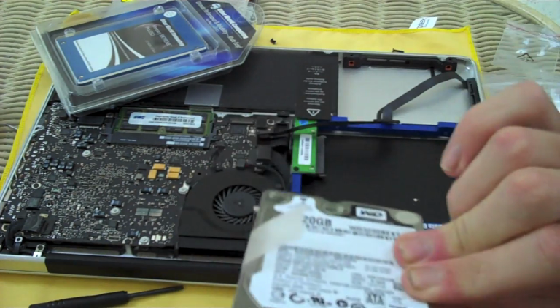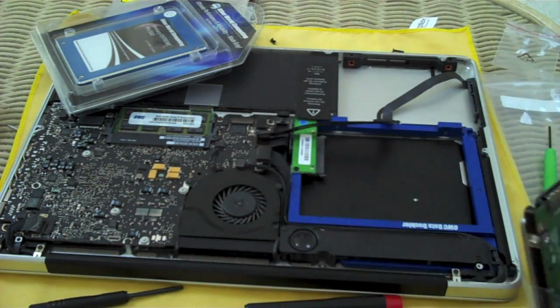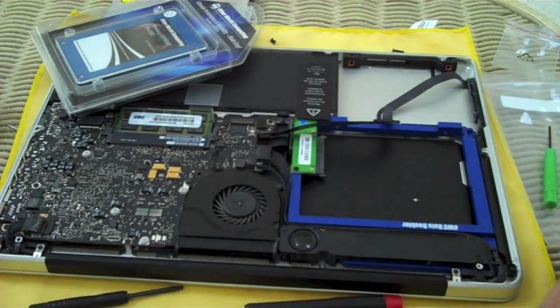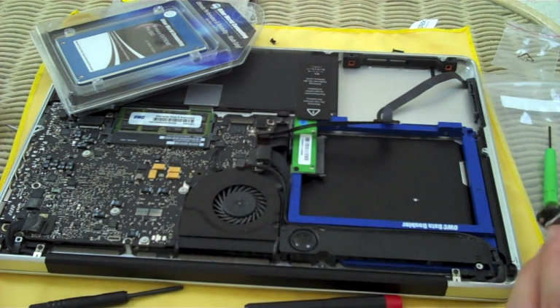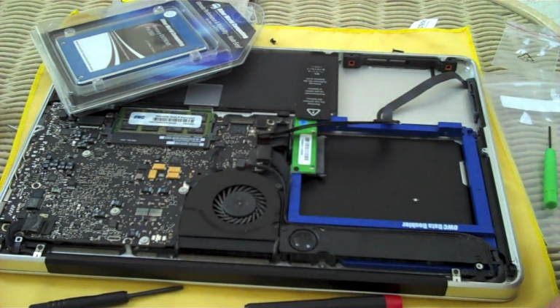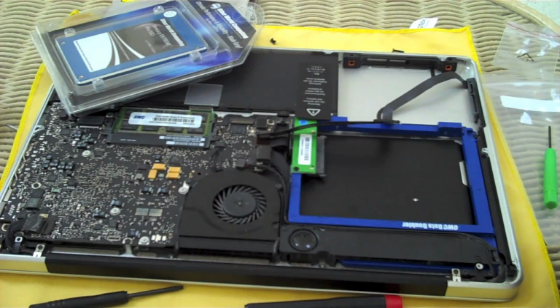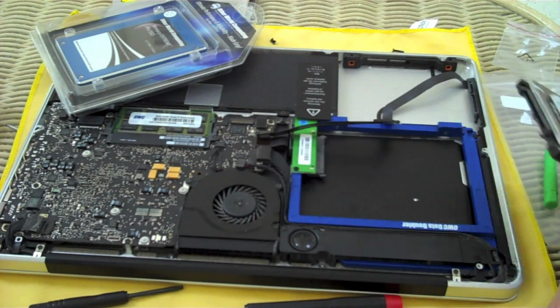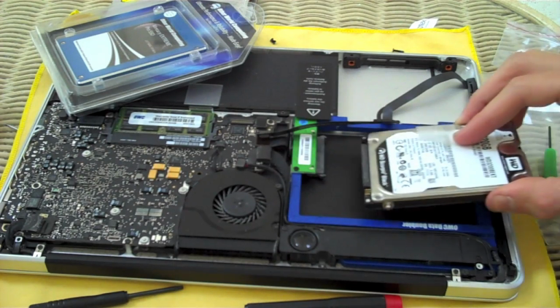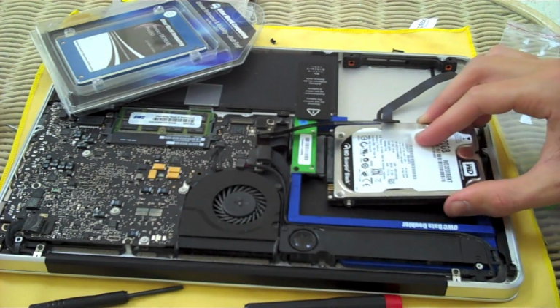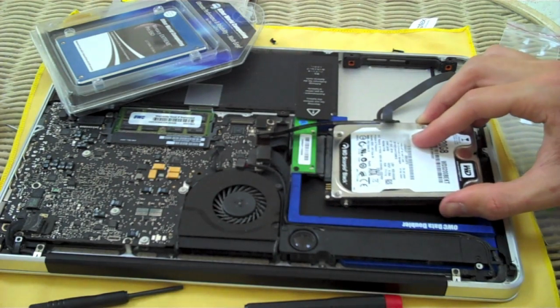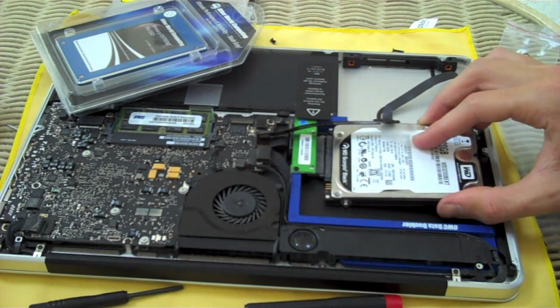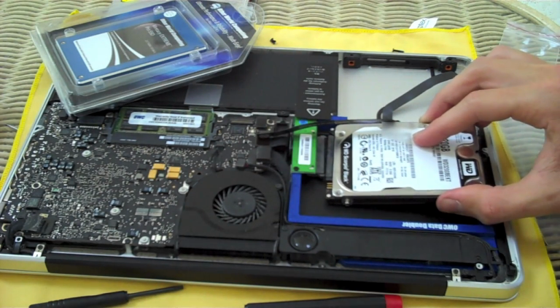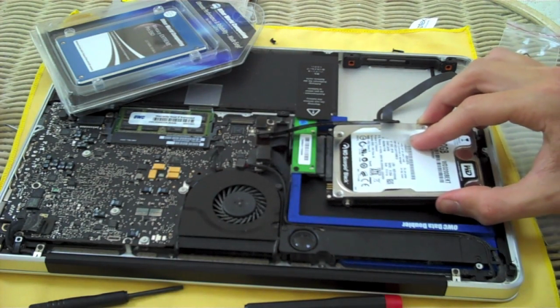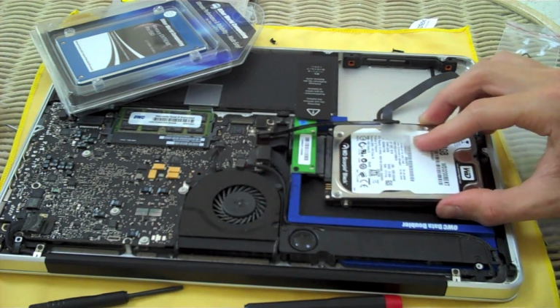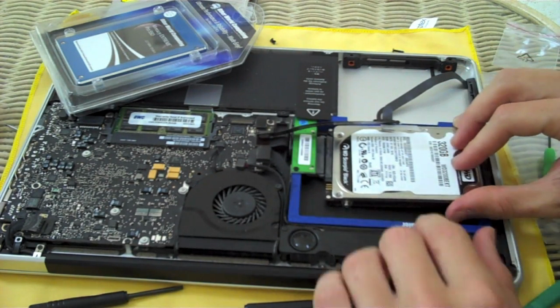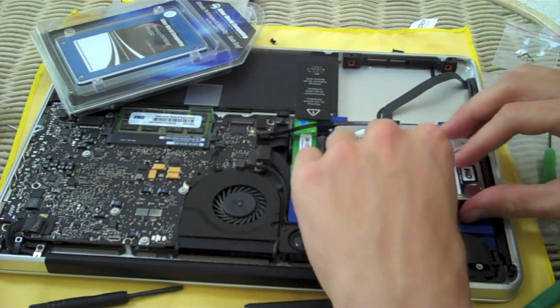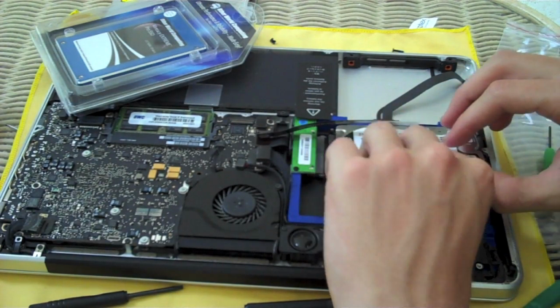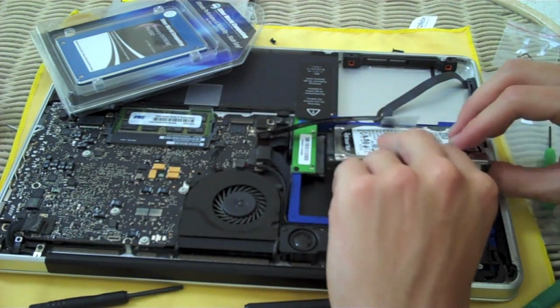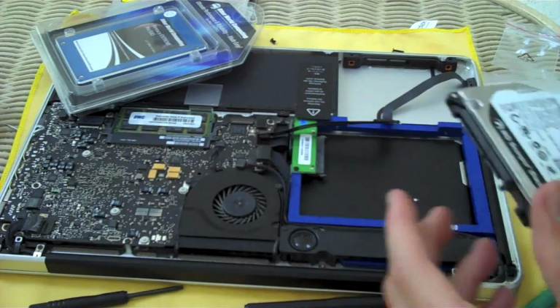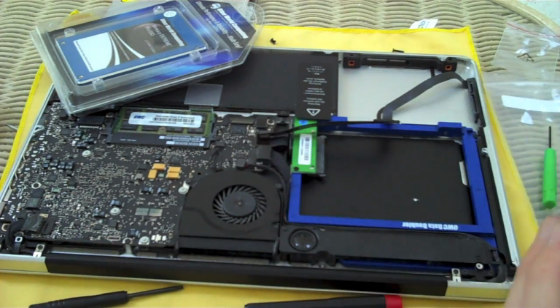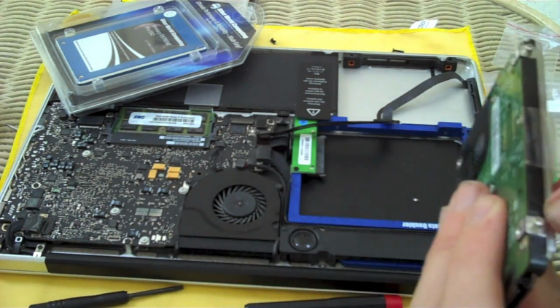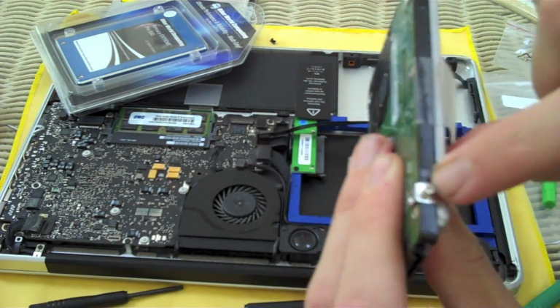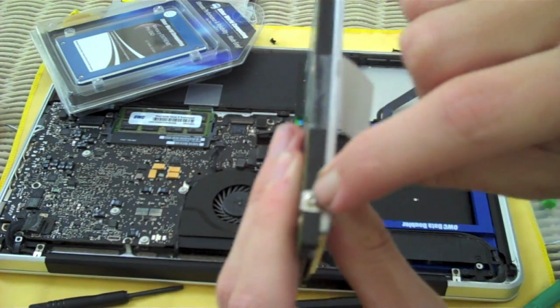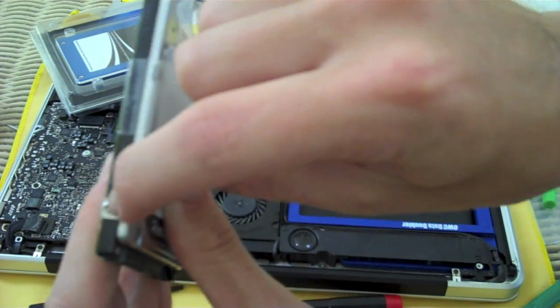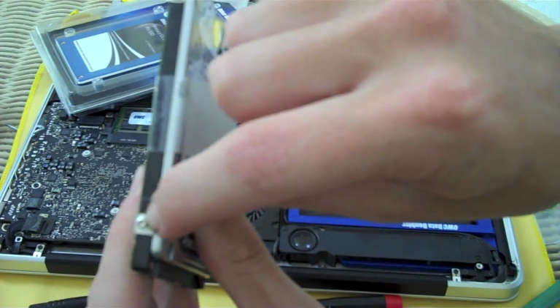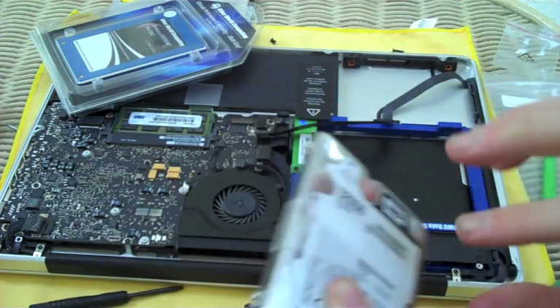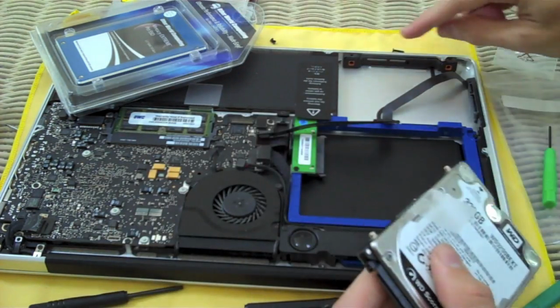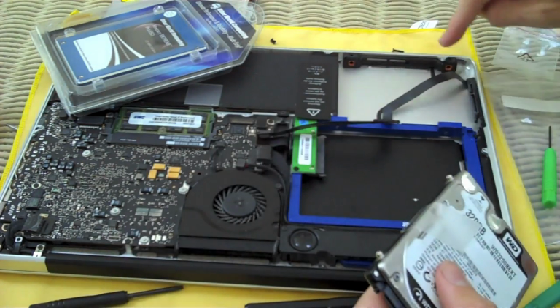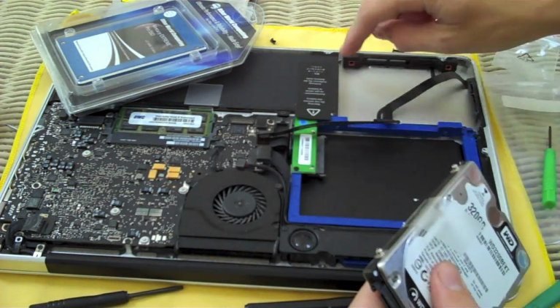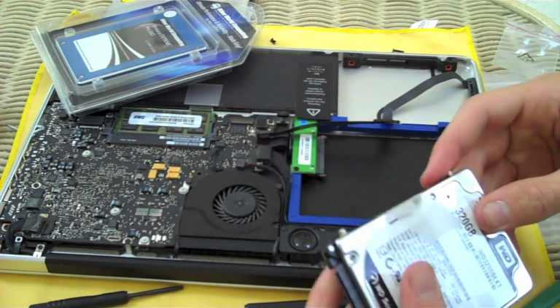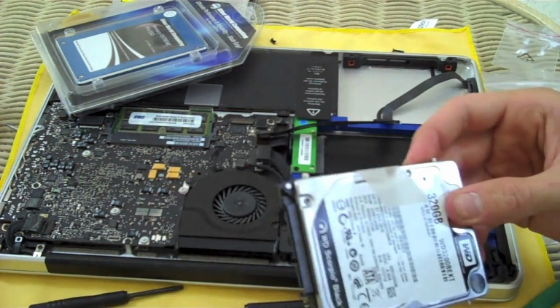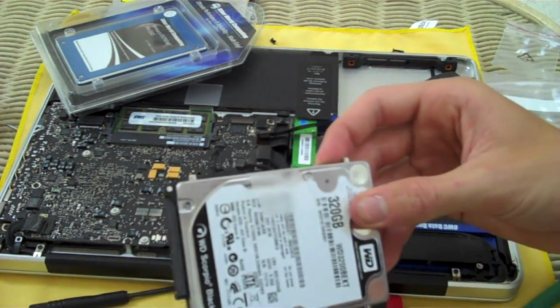So here's this hard drive. At this point it's going to be easy to just put it in there — but actually I'm going to have to take out these clips on the side of the hard drive. Those are what held it in; we're going to have to take those out.